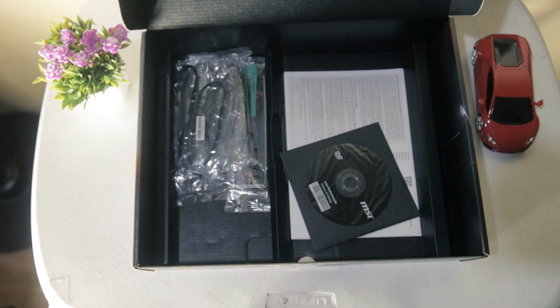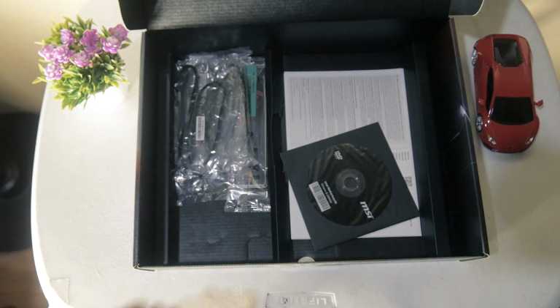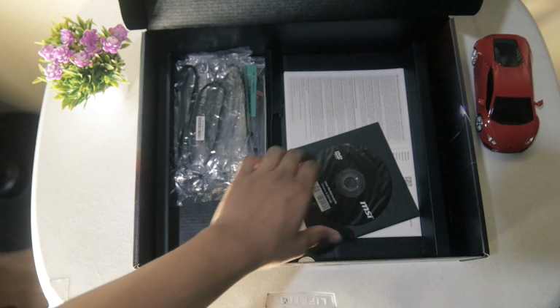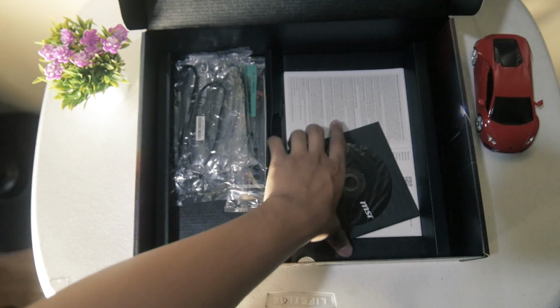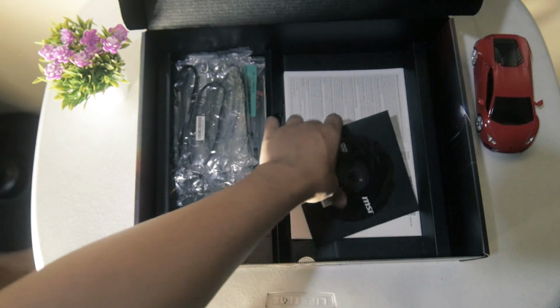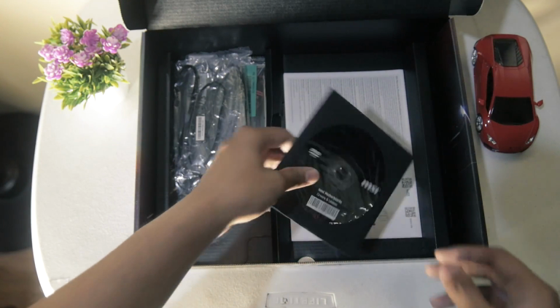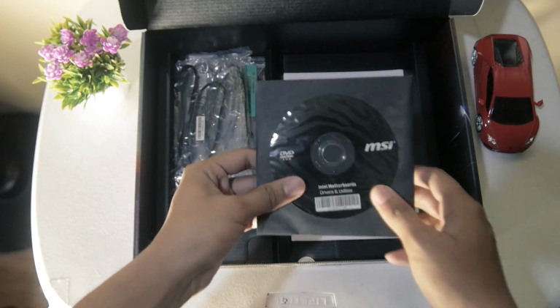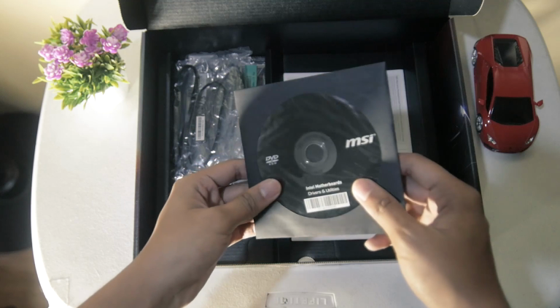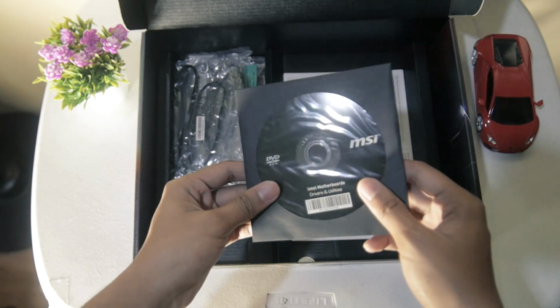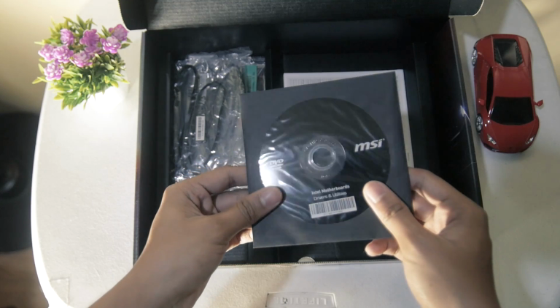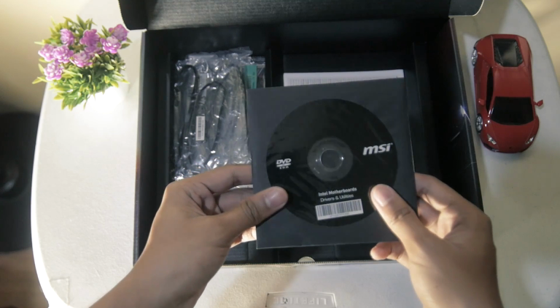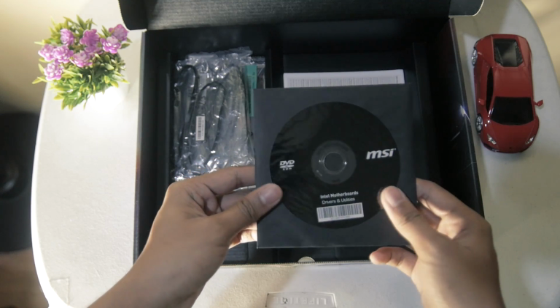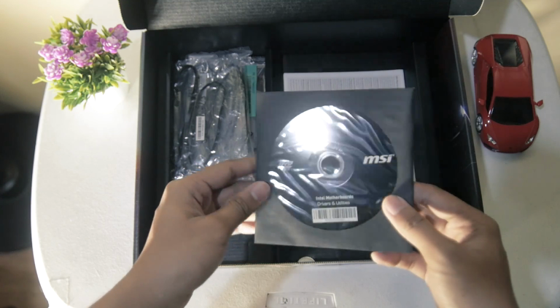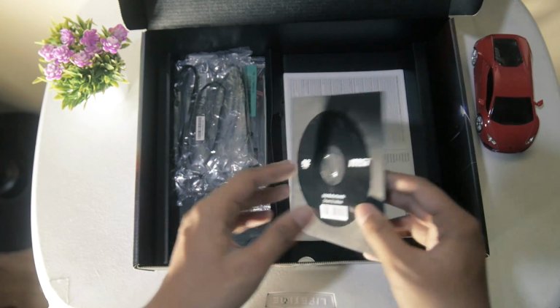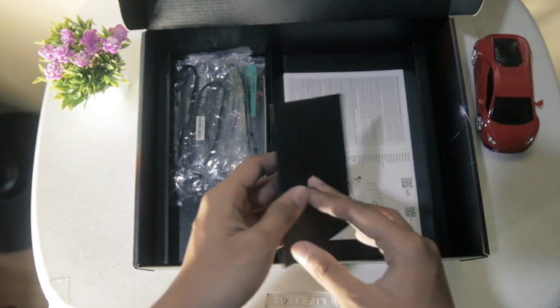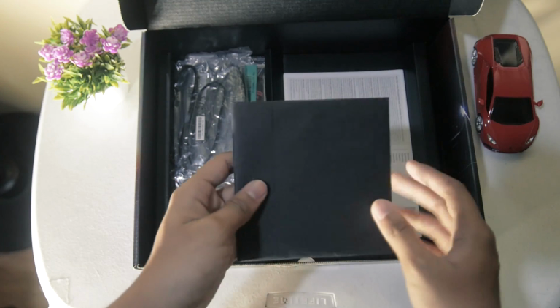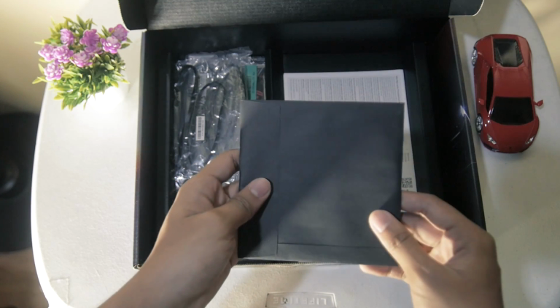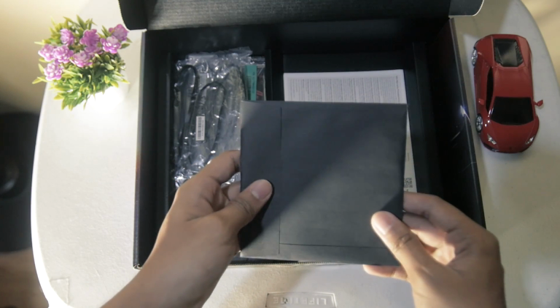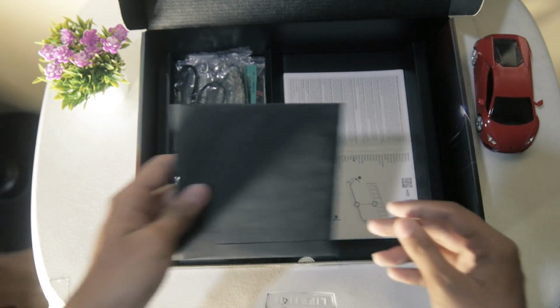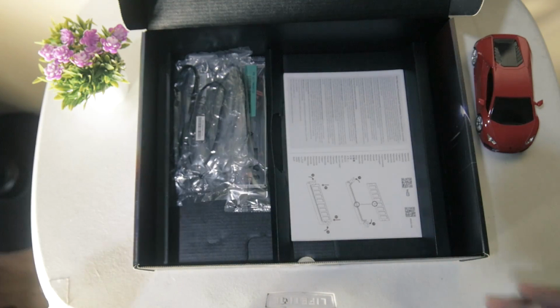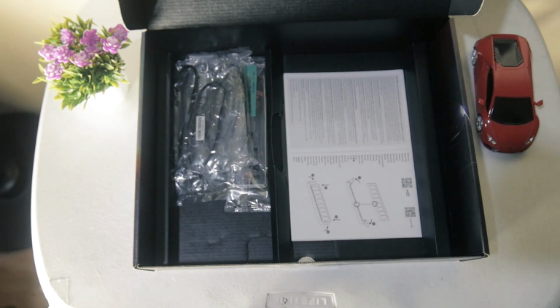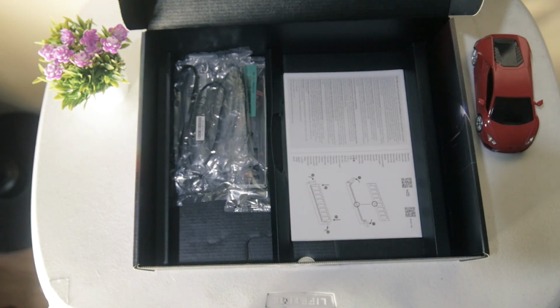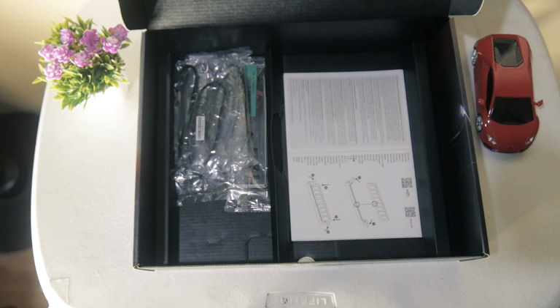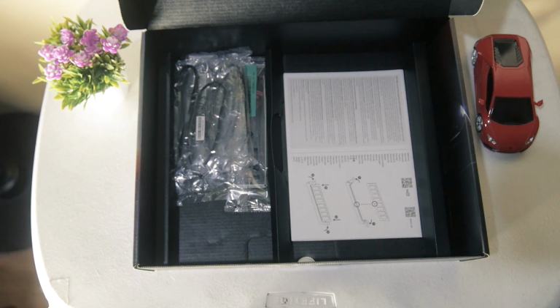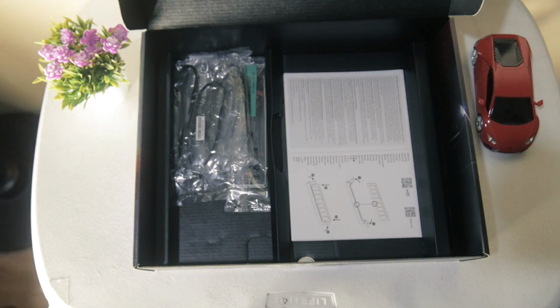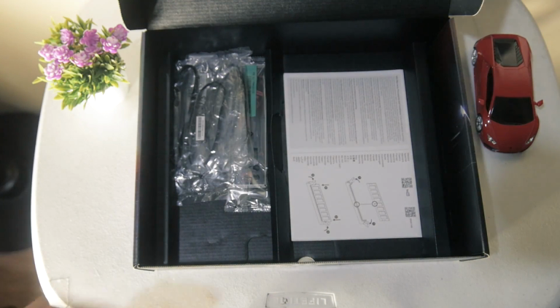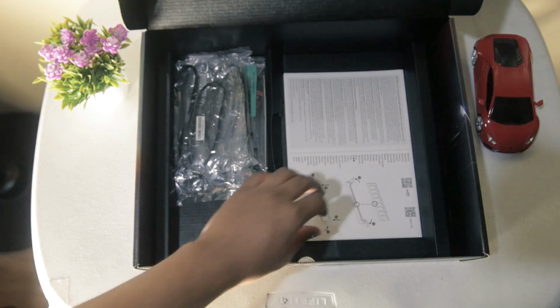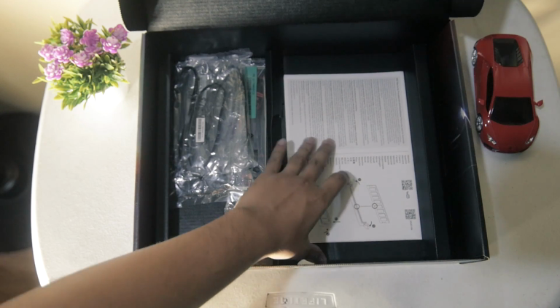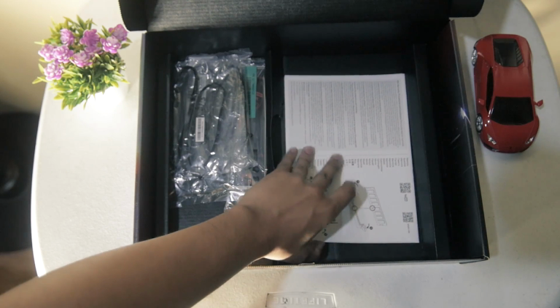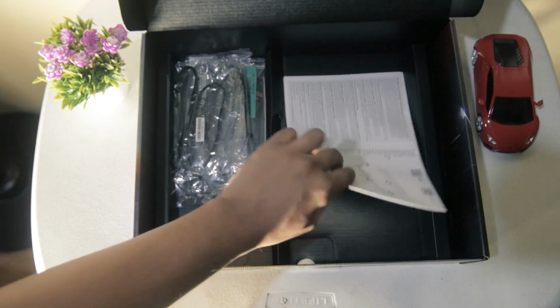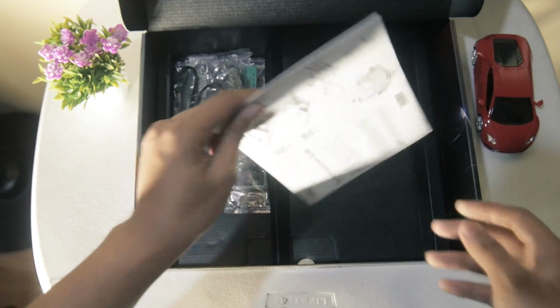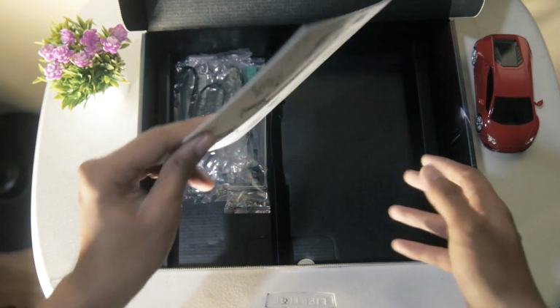We then move on to one of the most important pieces of the packaging: the DVD that contains all of the drivers. Of course, you can also download this from MSI's website.